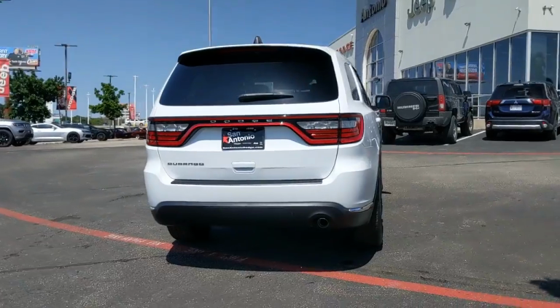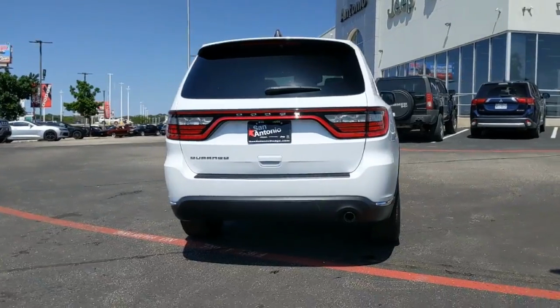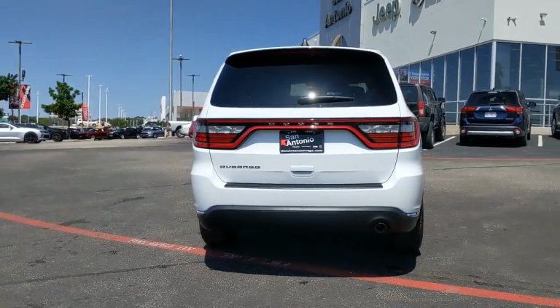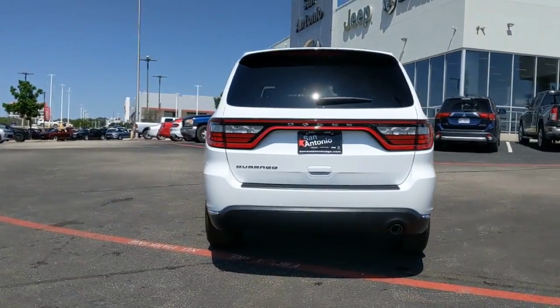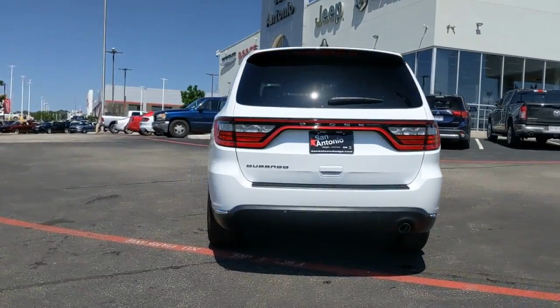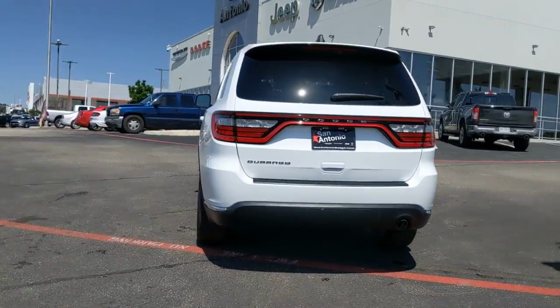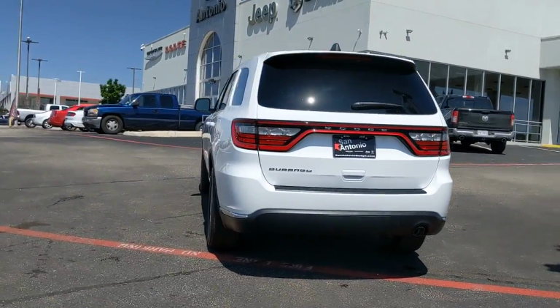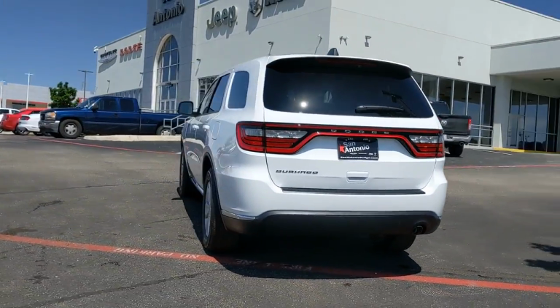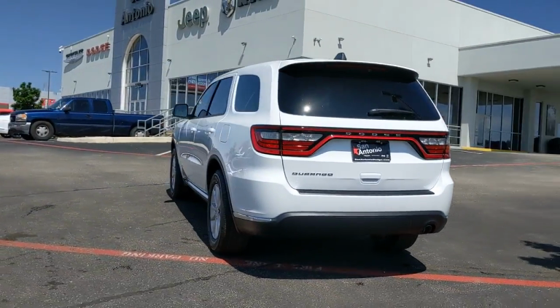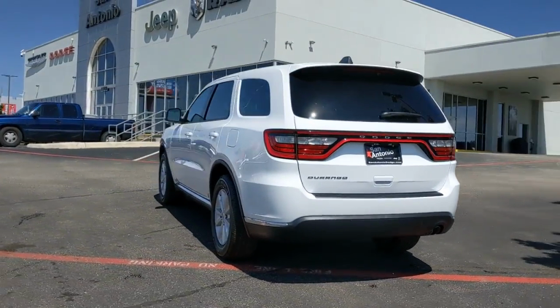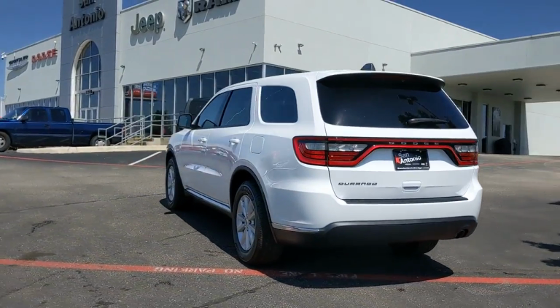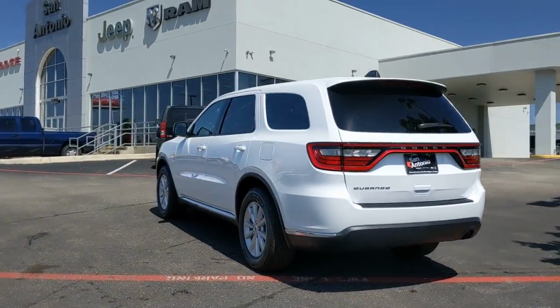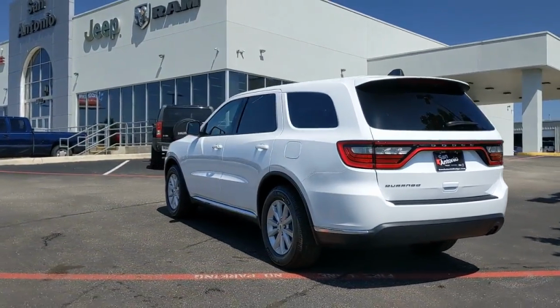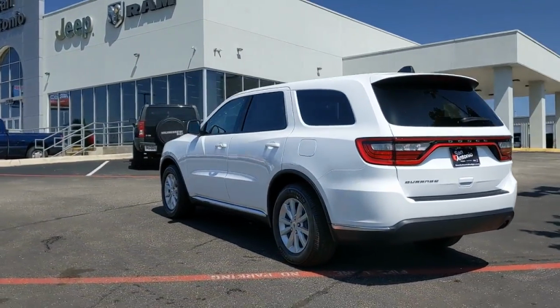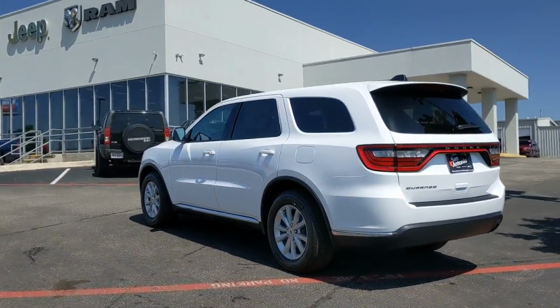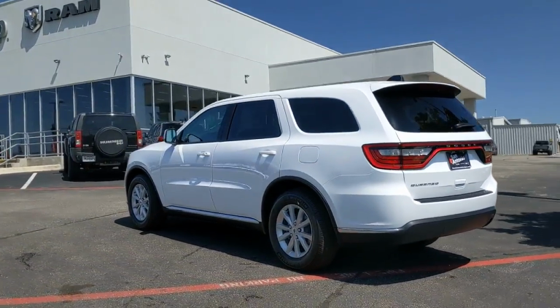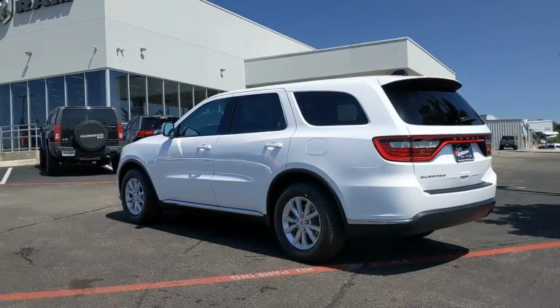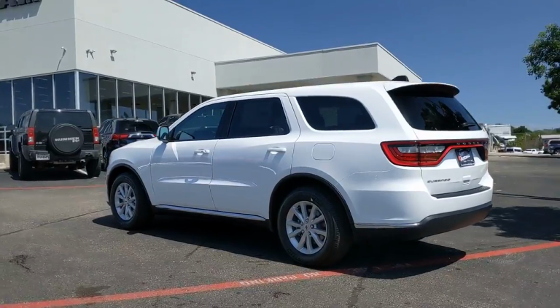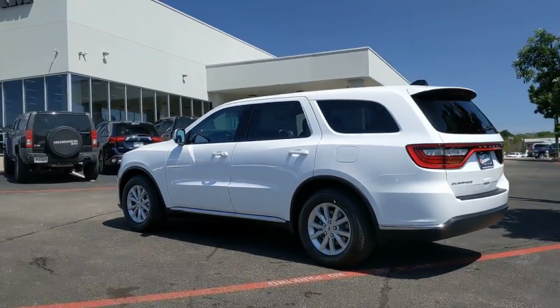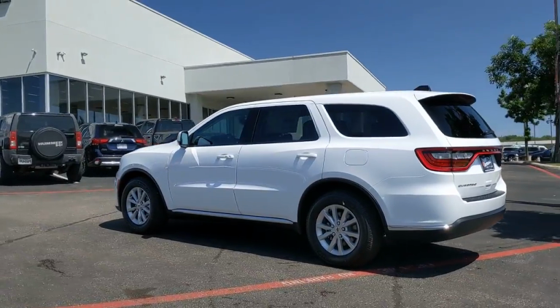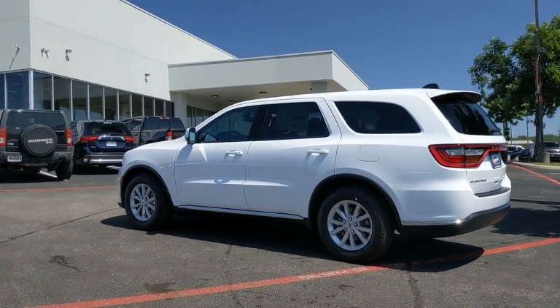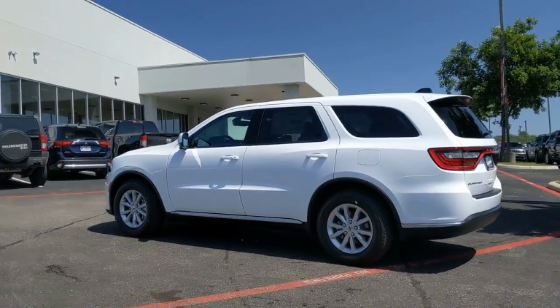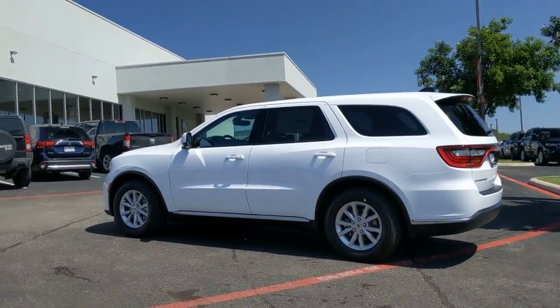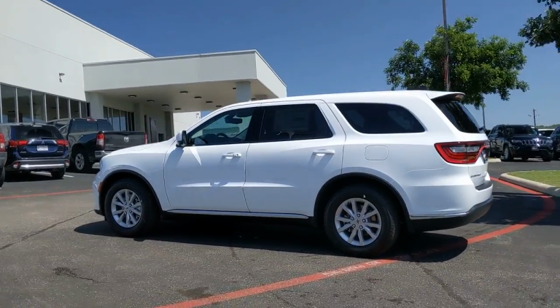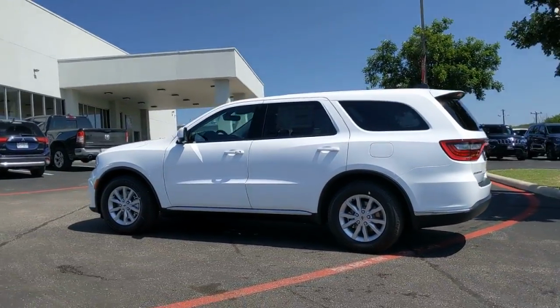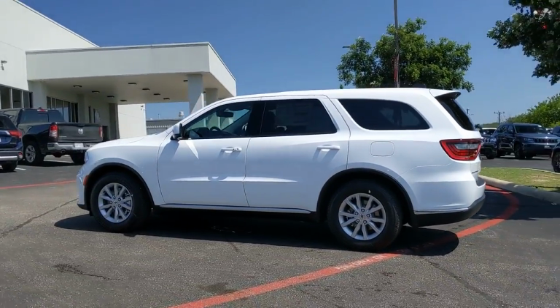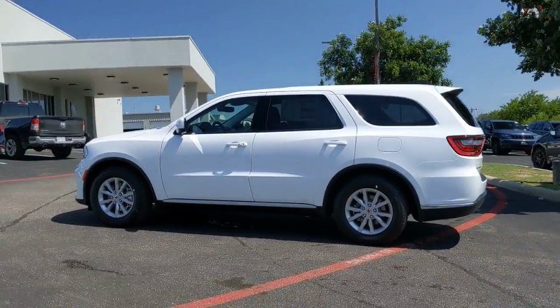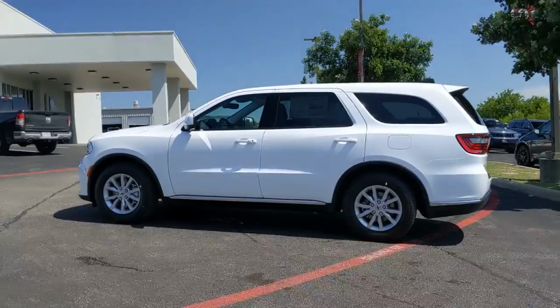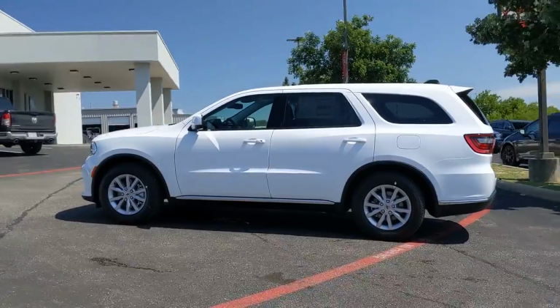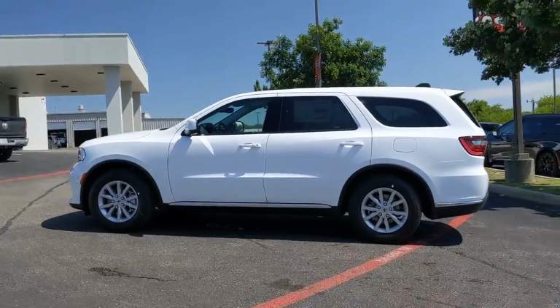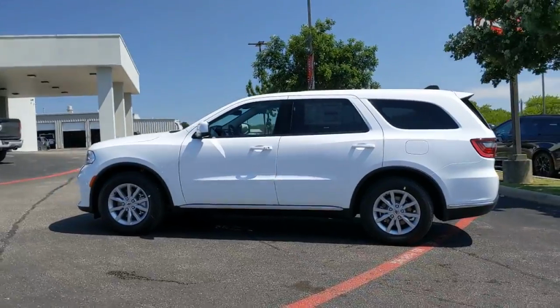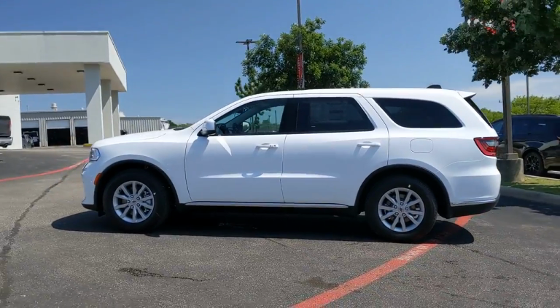Third row seat, electronic stability control, trip computer, power windows, bucket seats, four-wheel disc brakes, power steering.